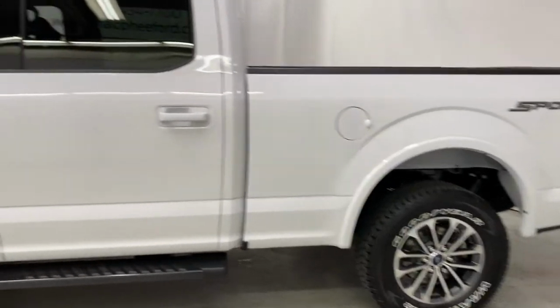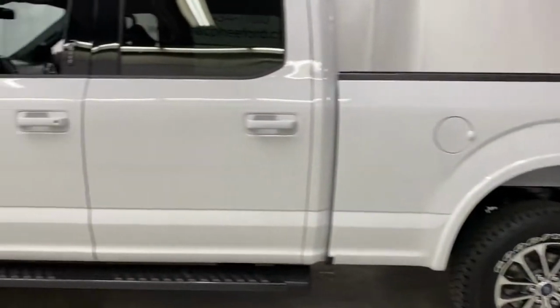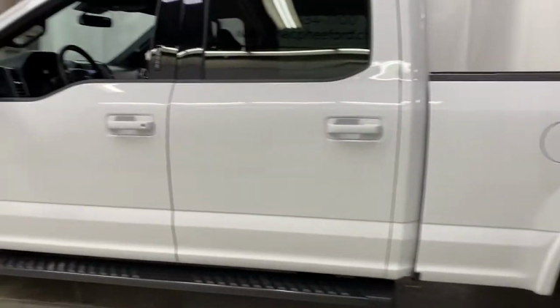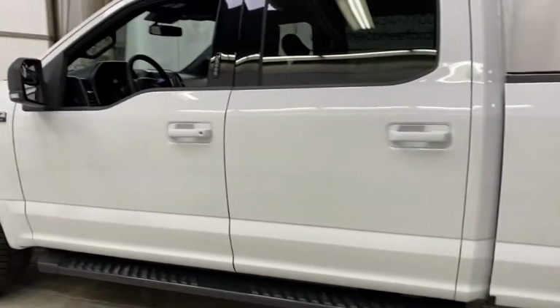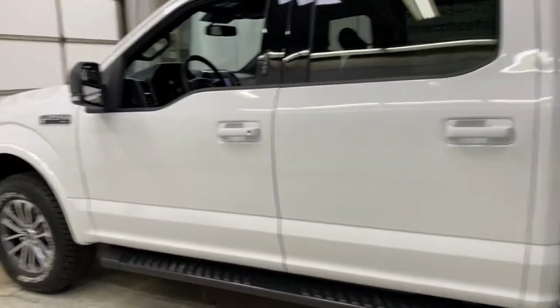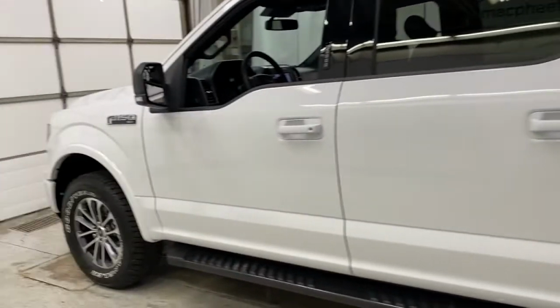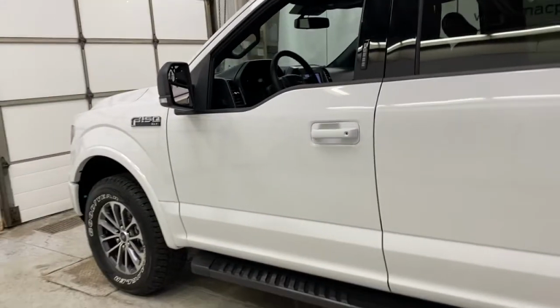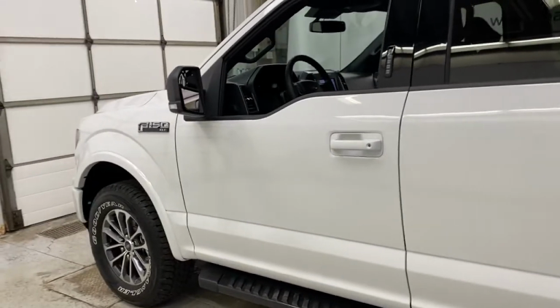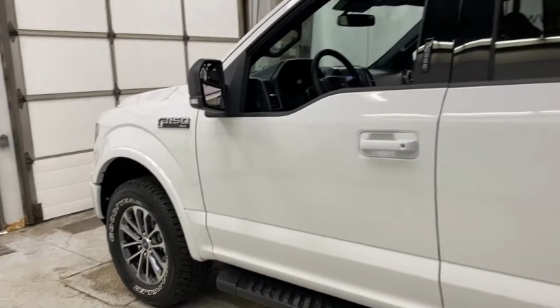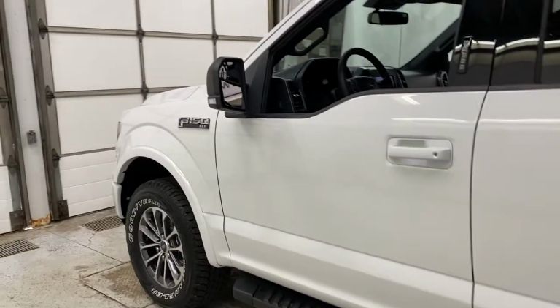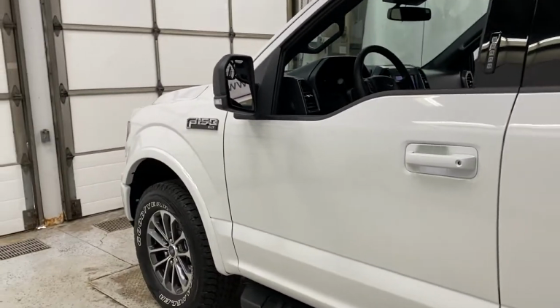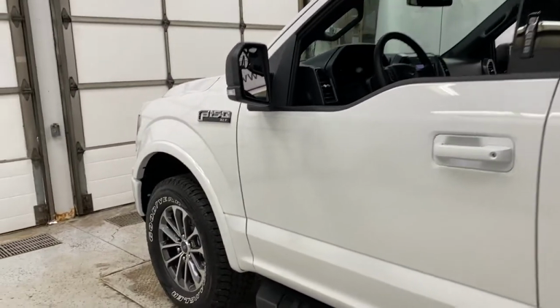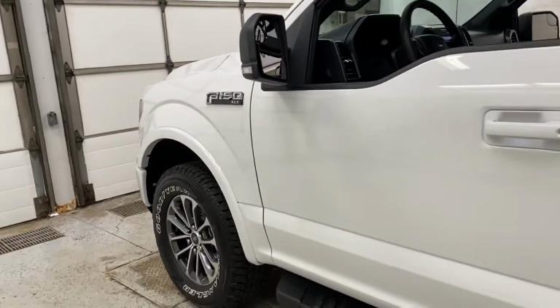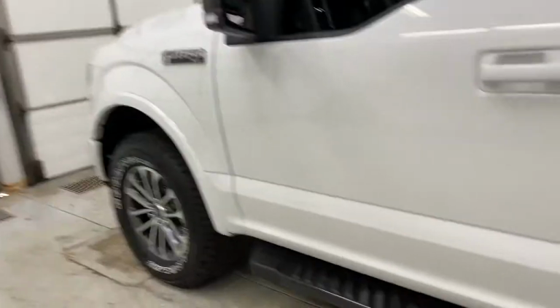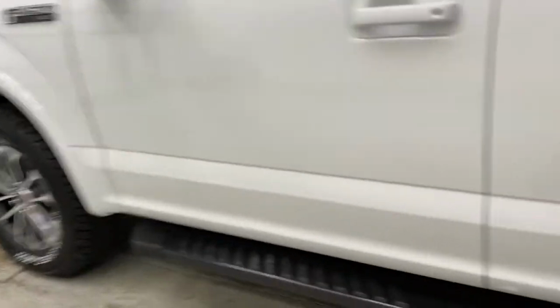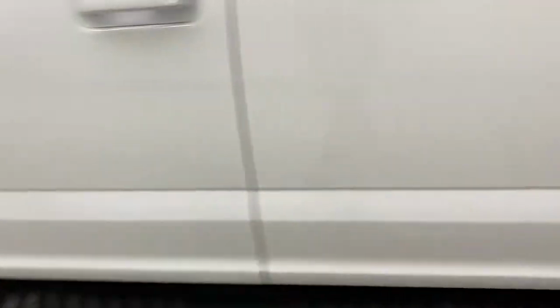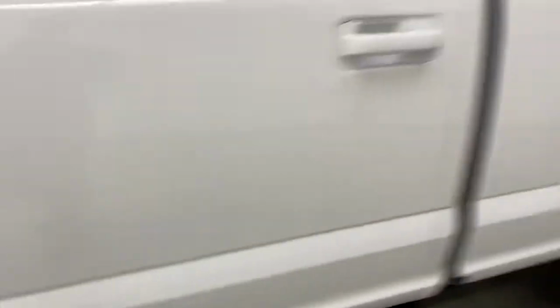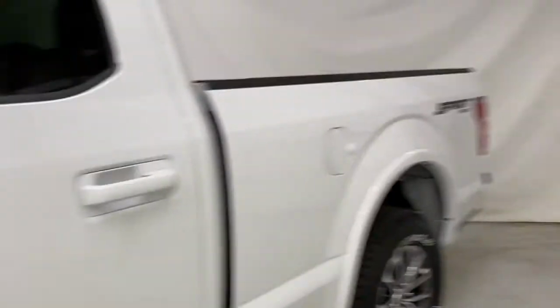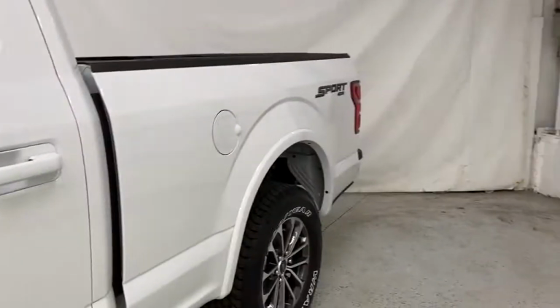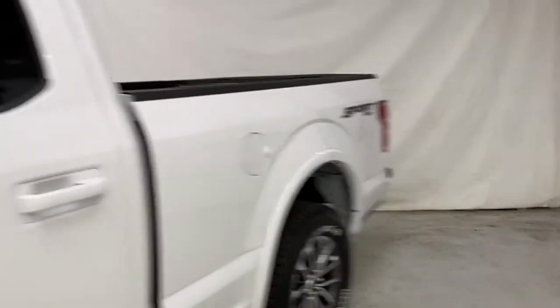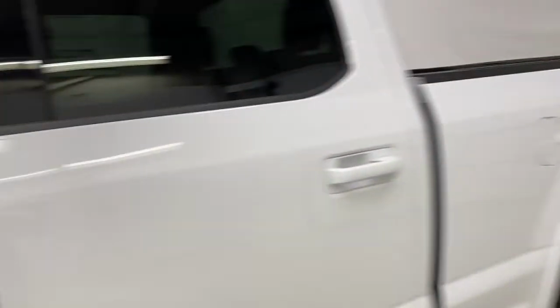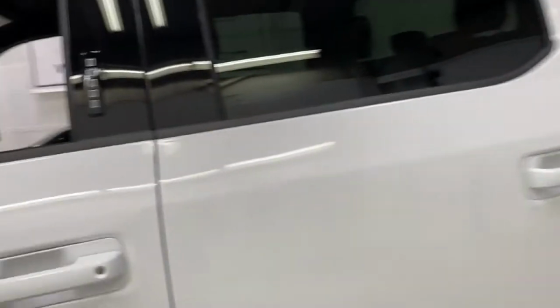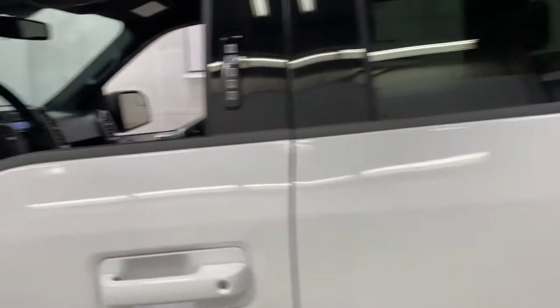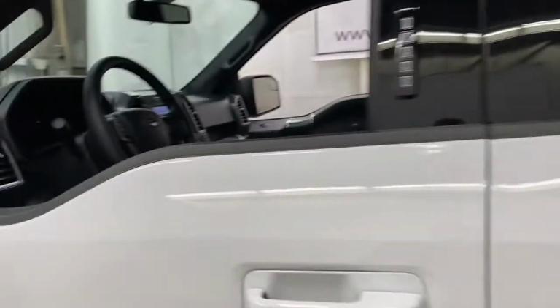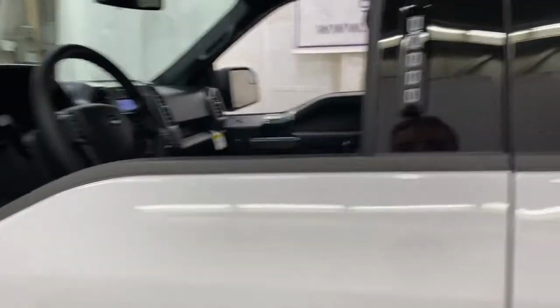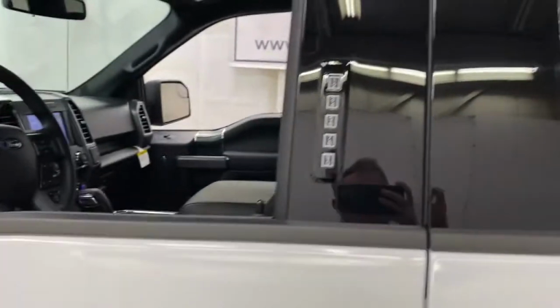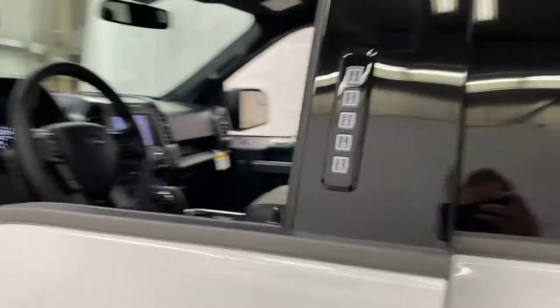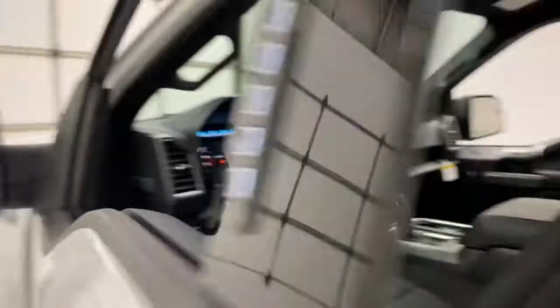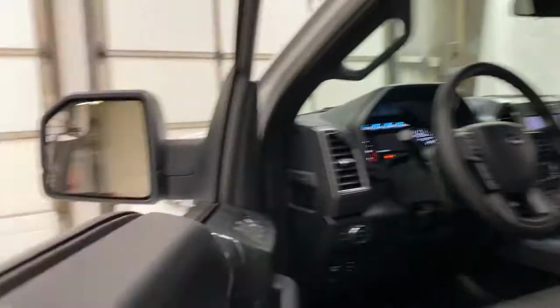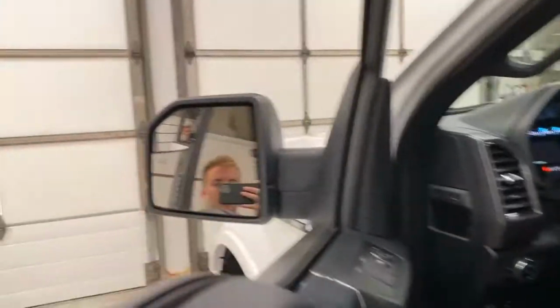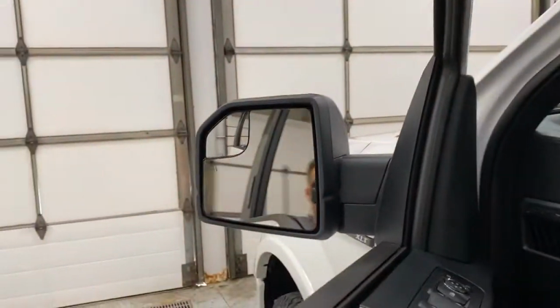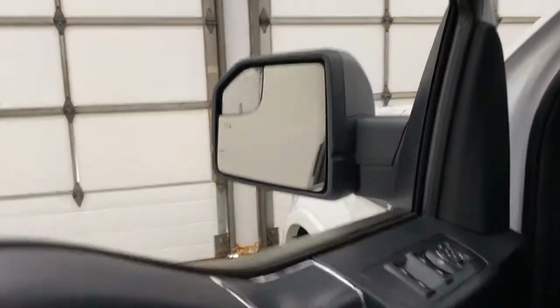This XLT is equipped with the Sport 302A package, so you've got your running boards here, sport badge in the back, keyless entry door pad, and tow mirrors that are heated.